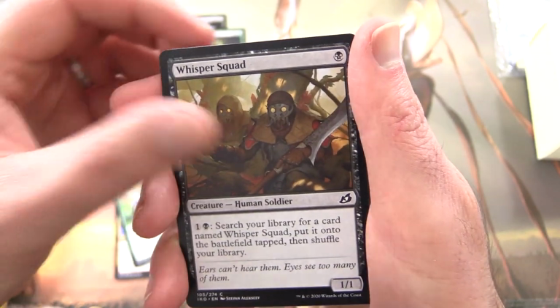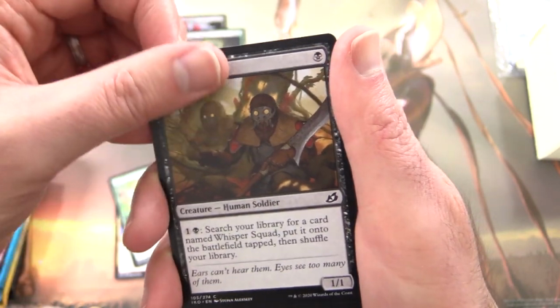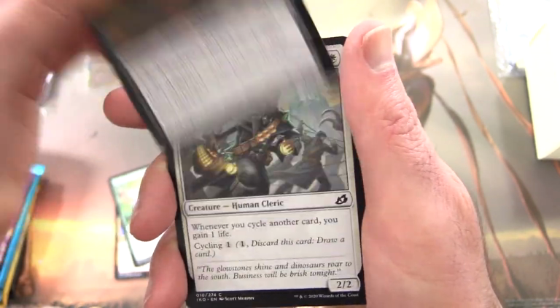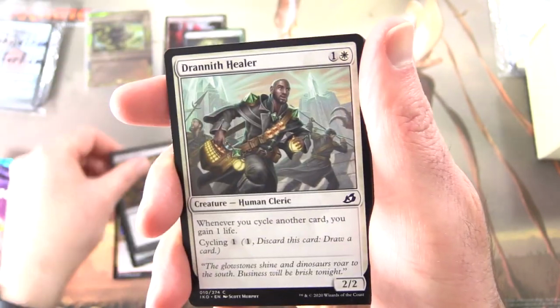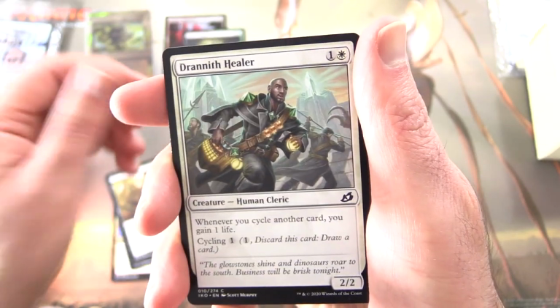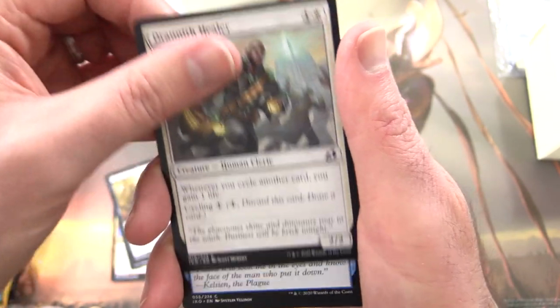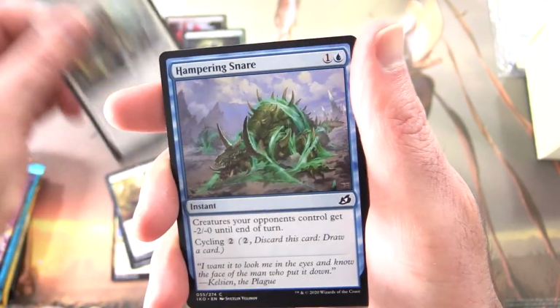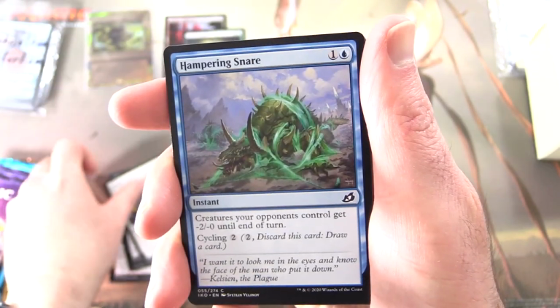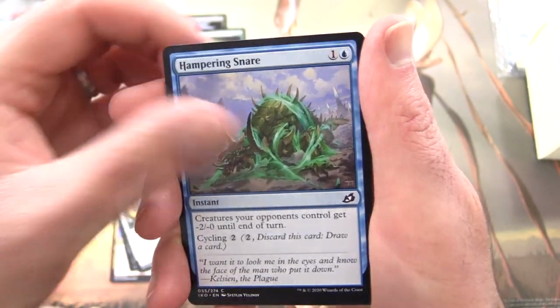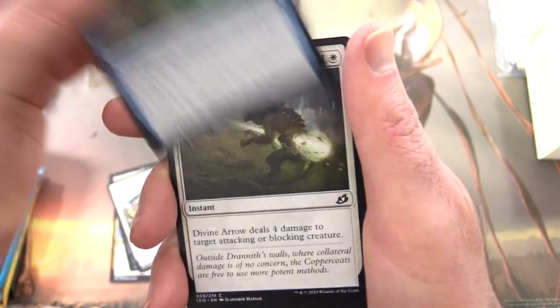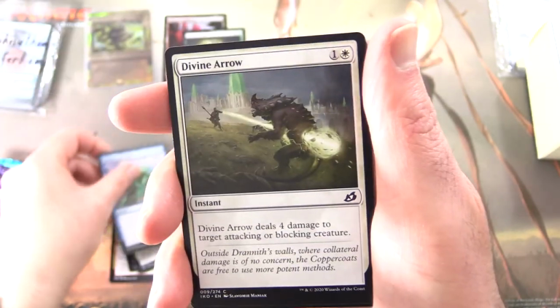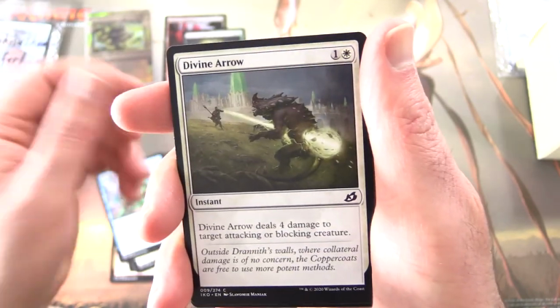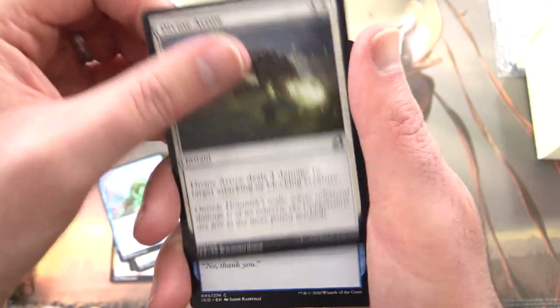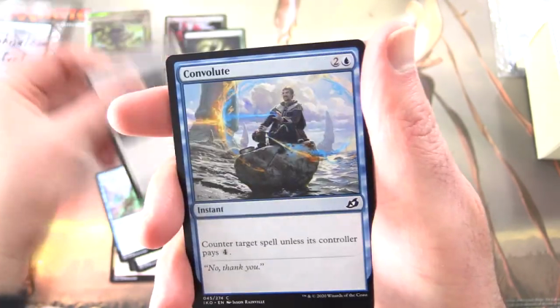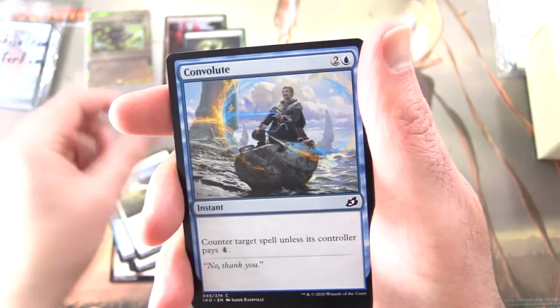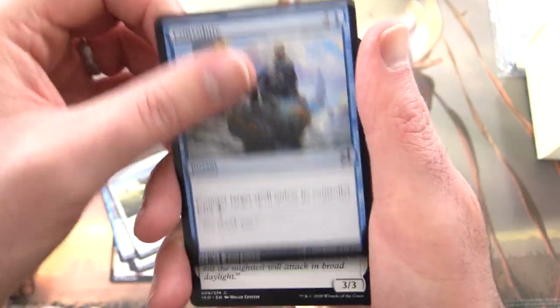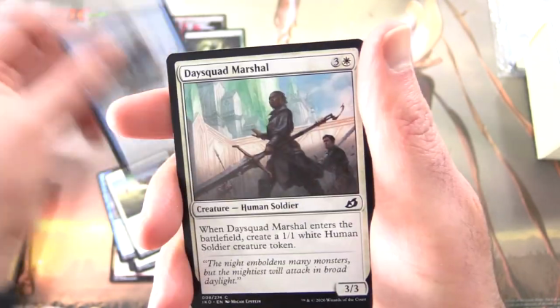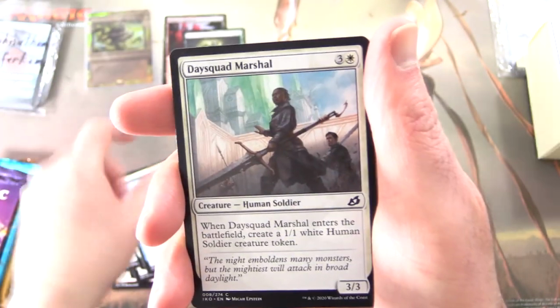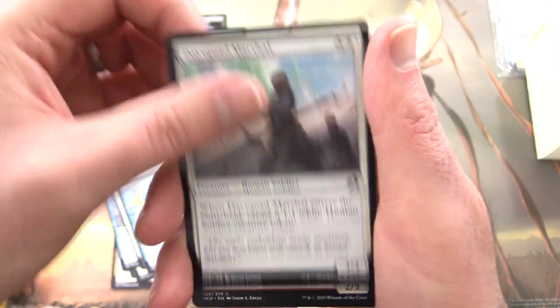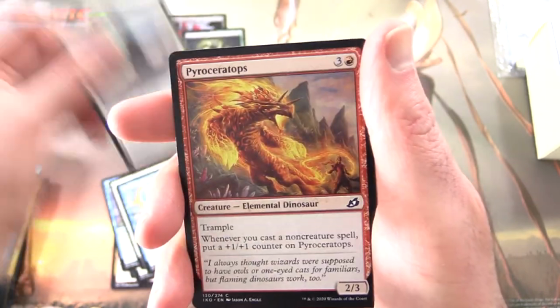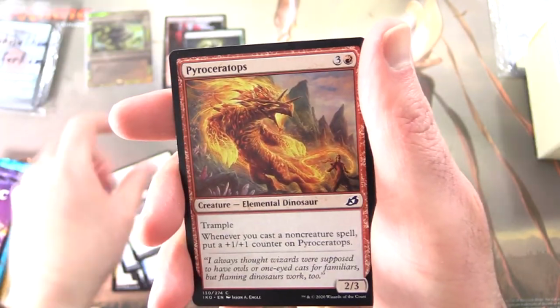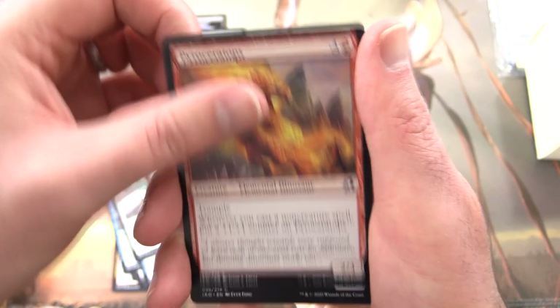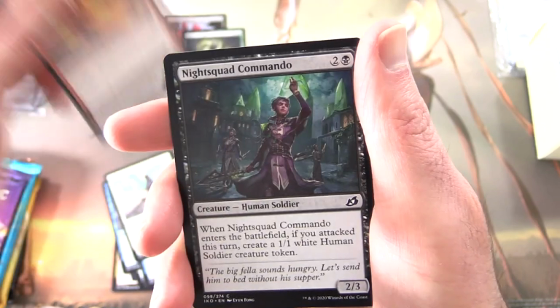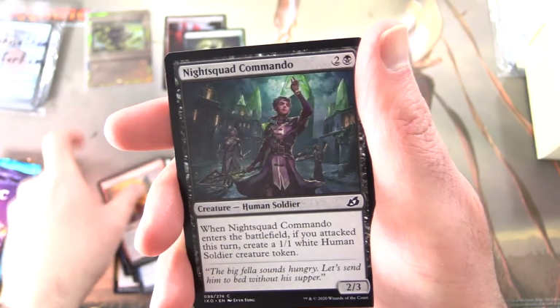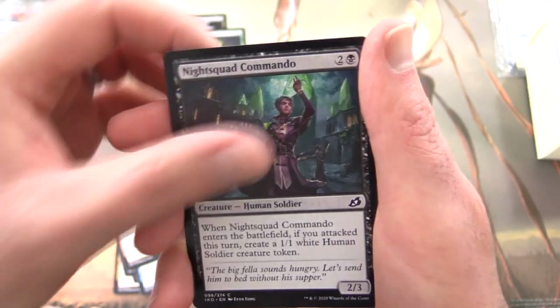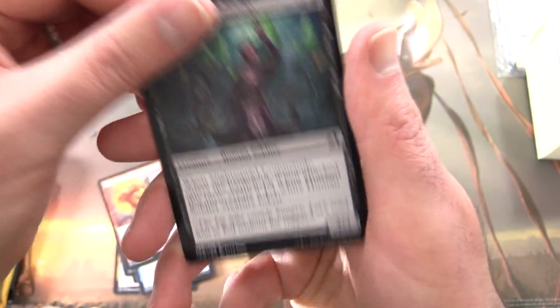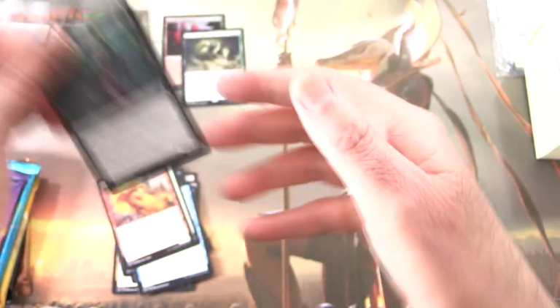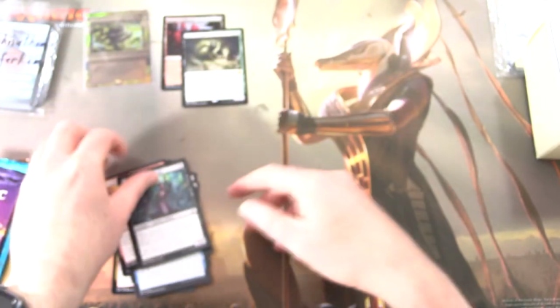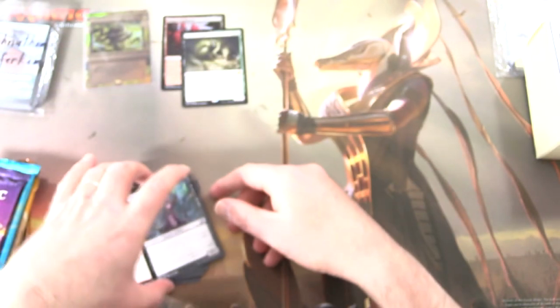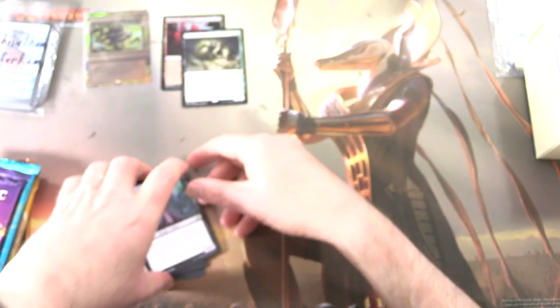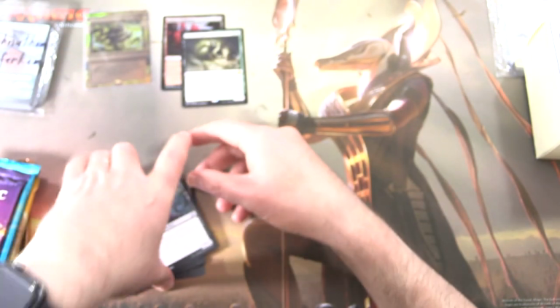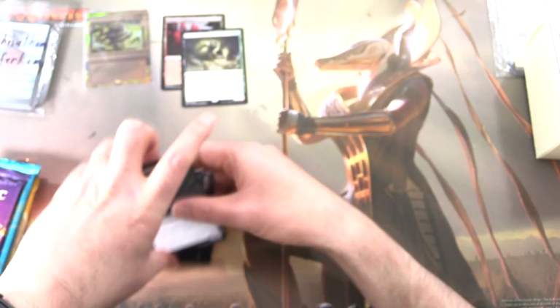Whisper Squad, Reneth Healer, Hampering Snare, Divine Arrow, Convolute, Day Squad Marshal, Pyro Ceratops, Night Squad Commando. And that is it.